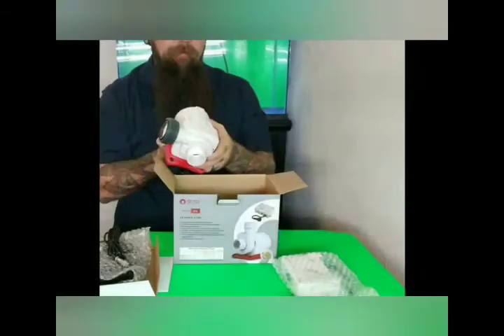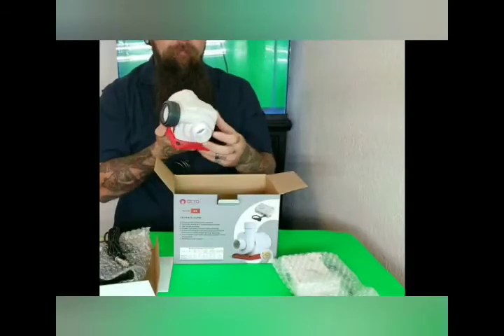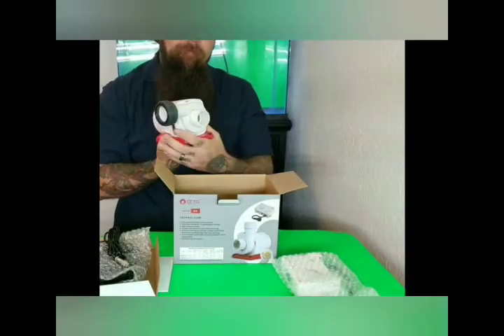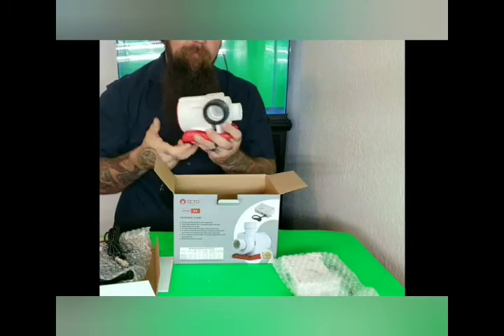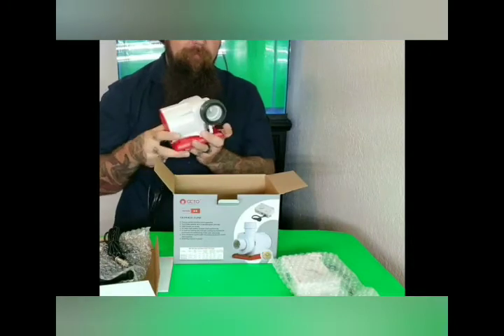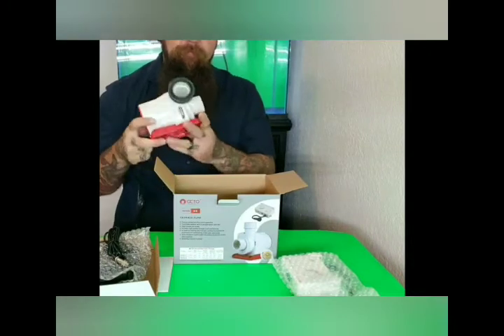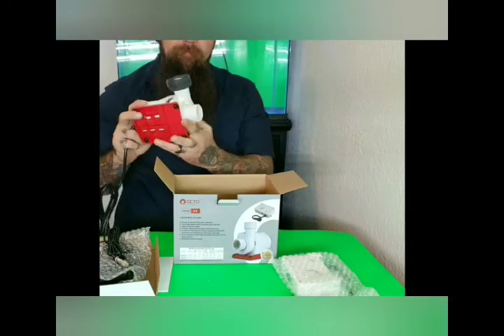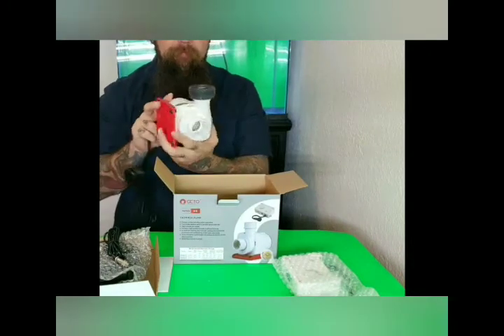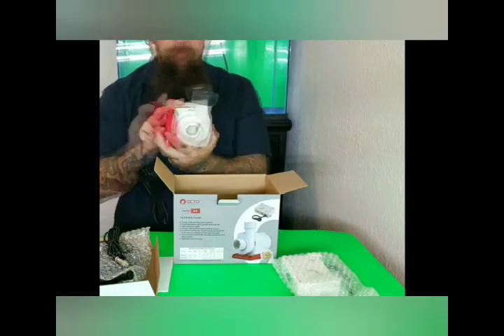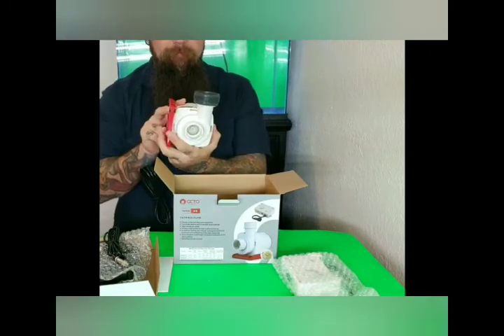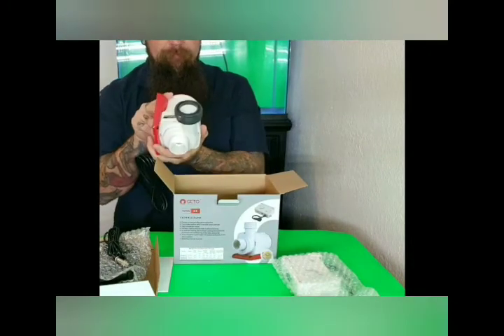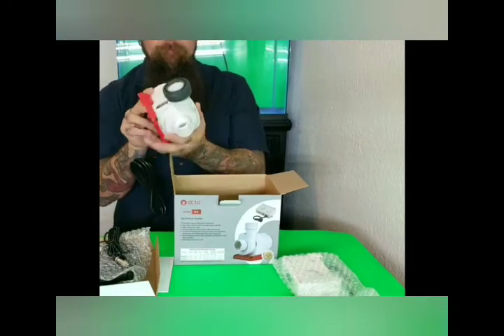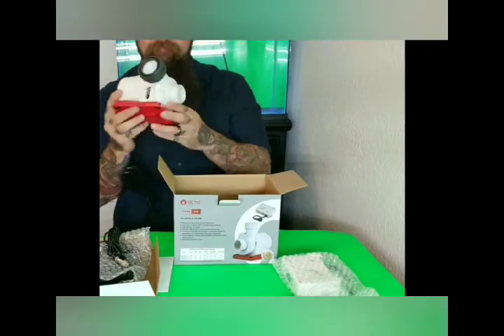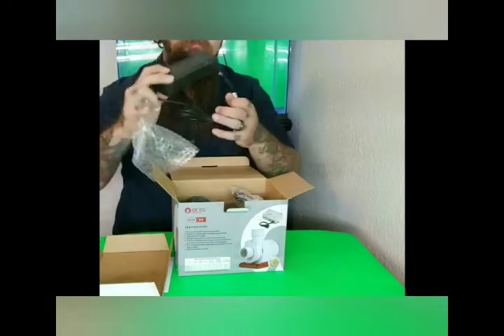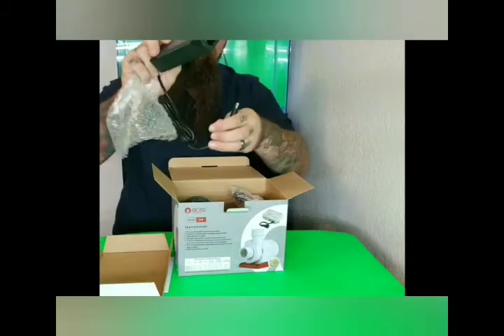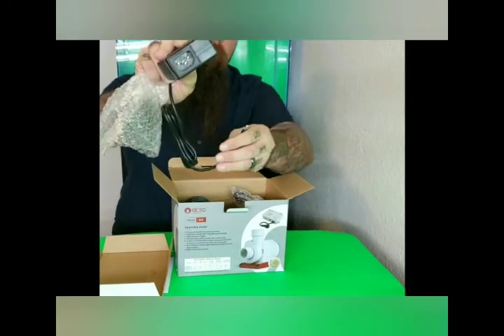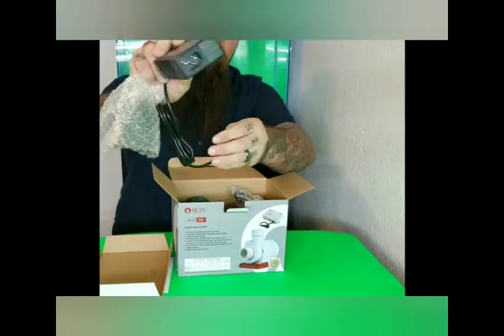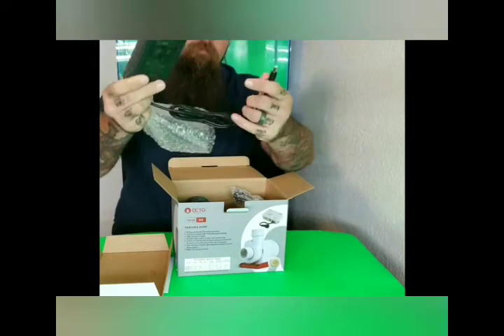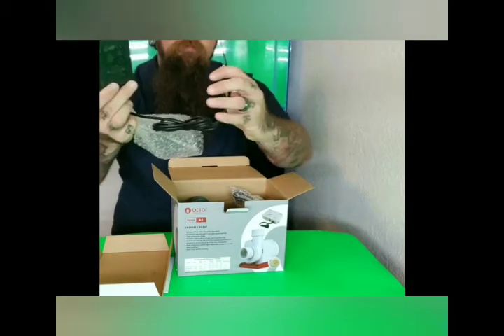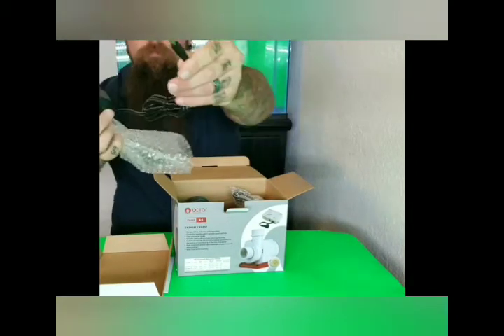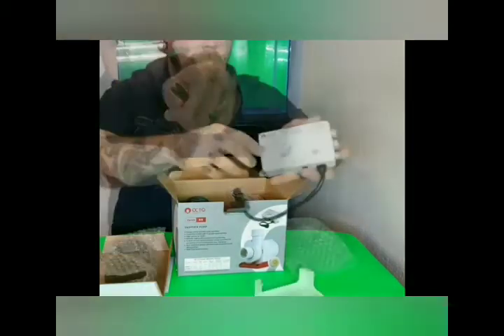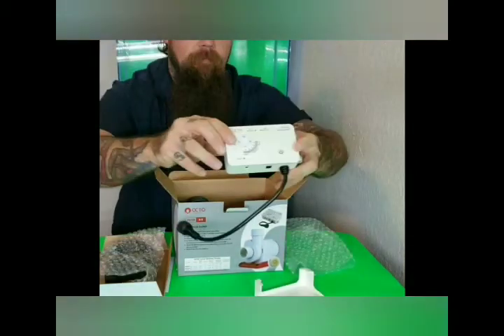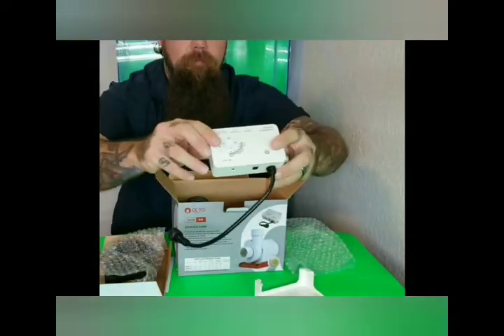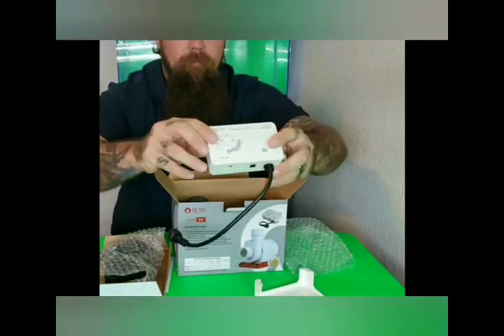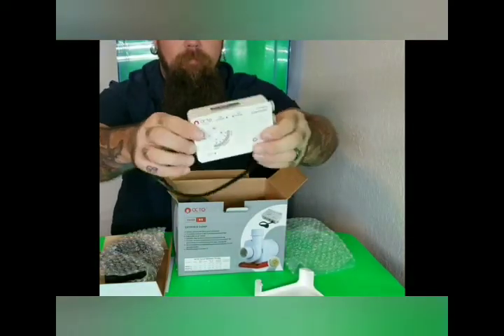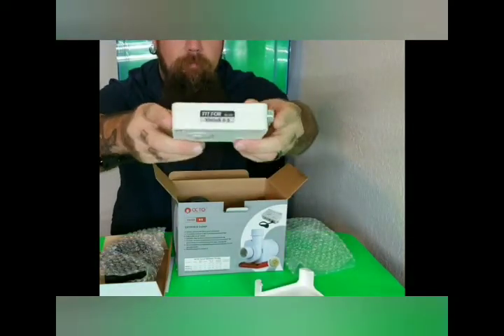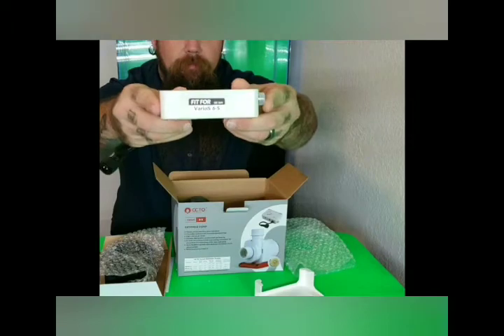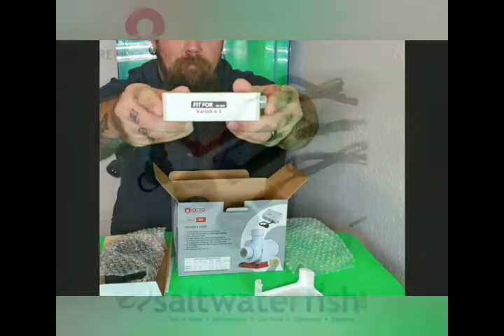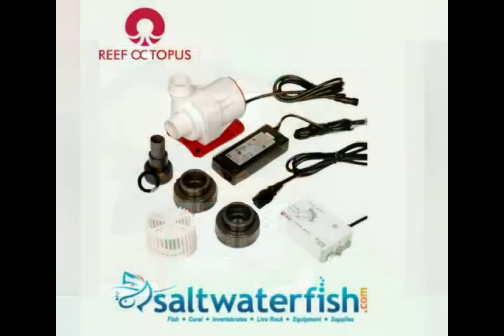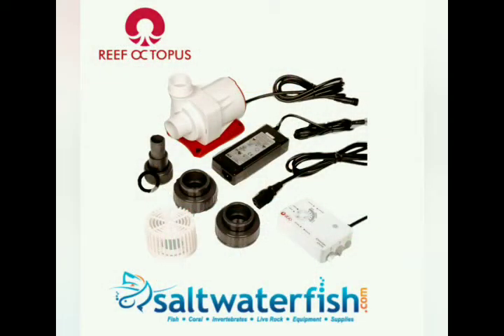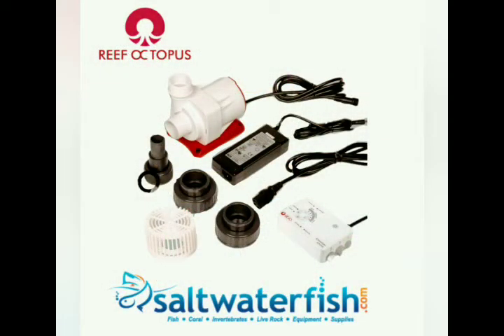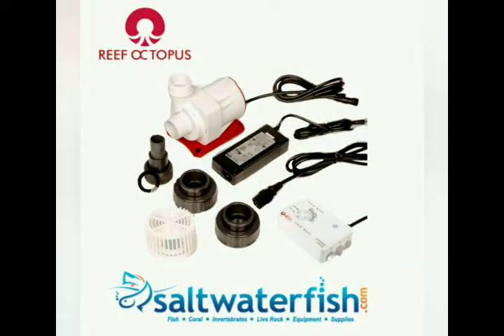With the VARIOS 2 DC Circulation Pump you will receive a pump body, power adapter, power cable, slim controller, network cable, float switch, and unions A, B, and C.